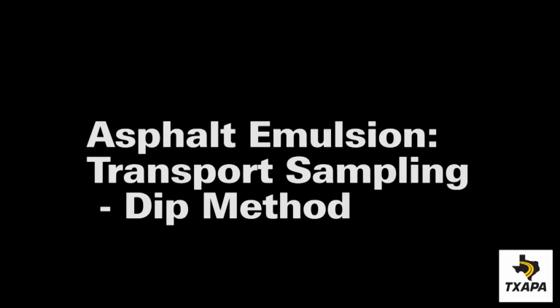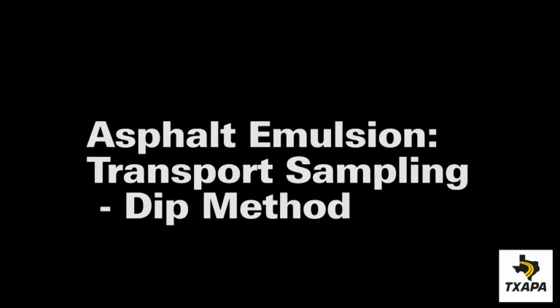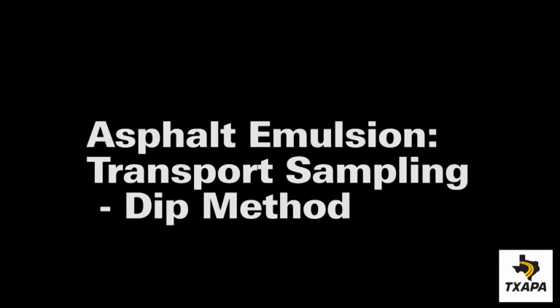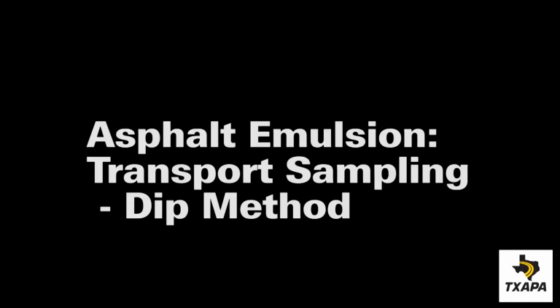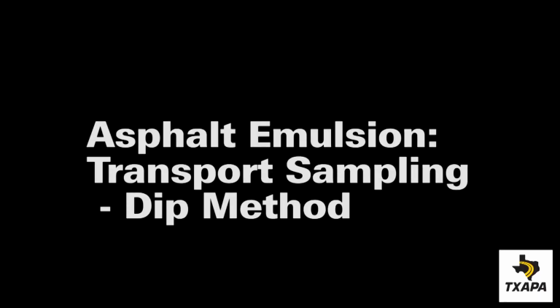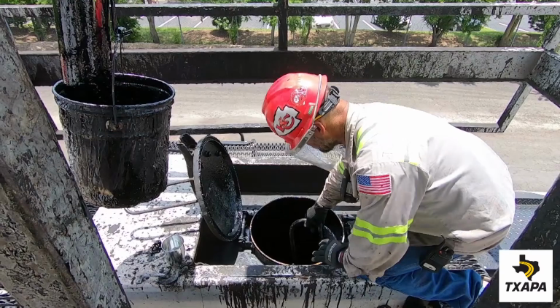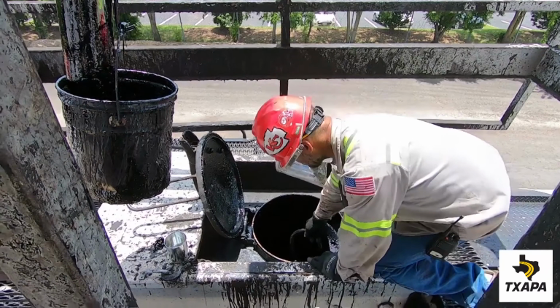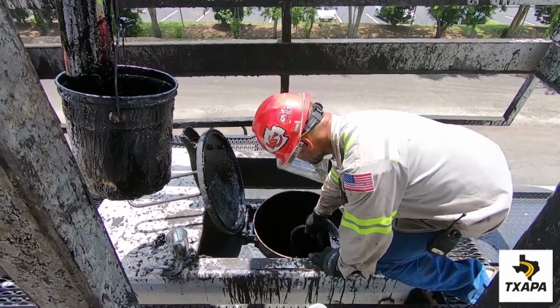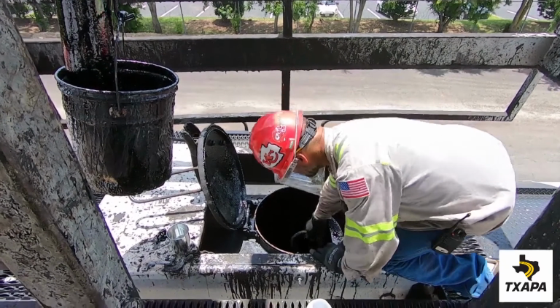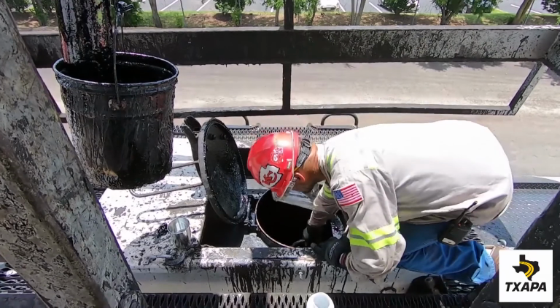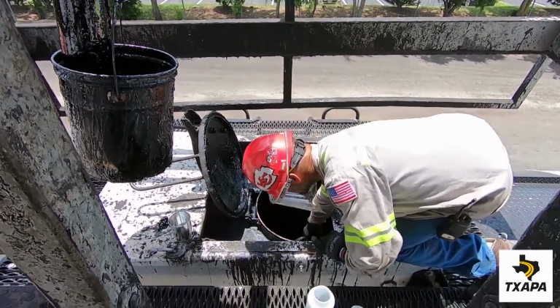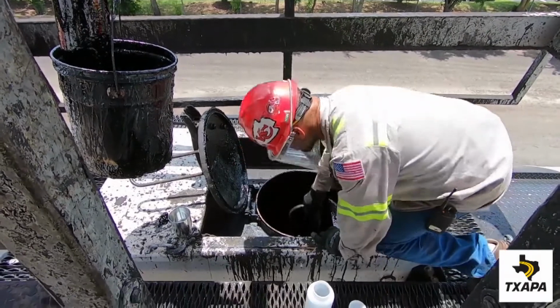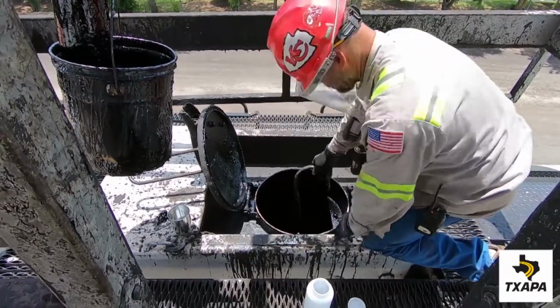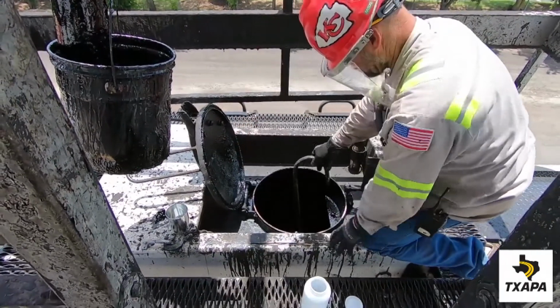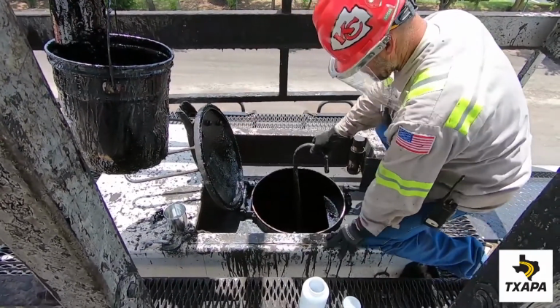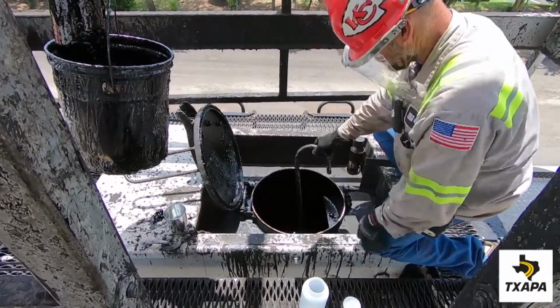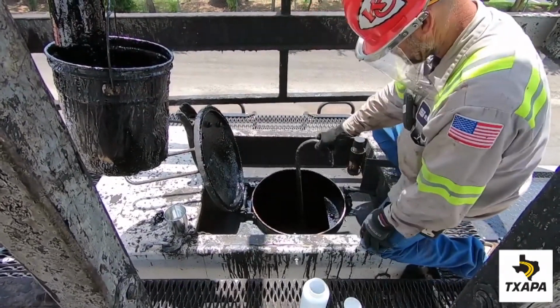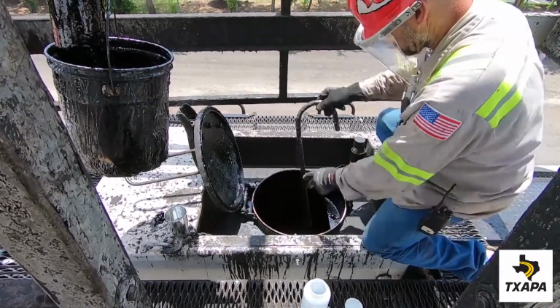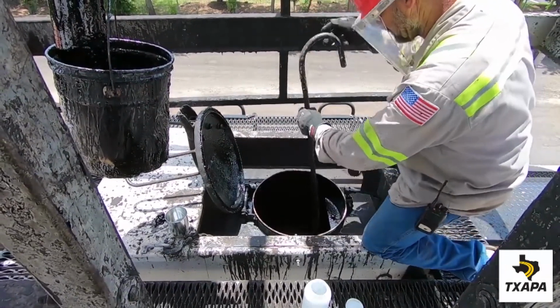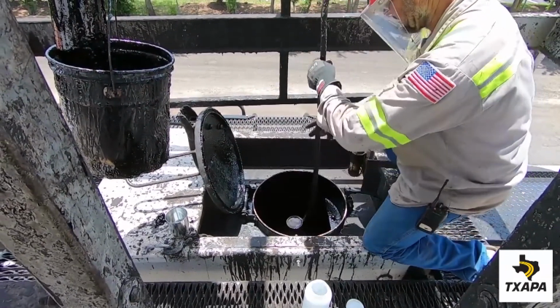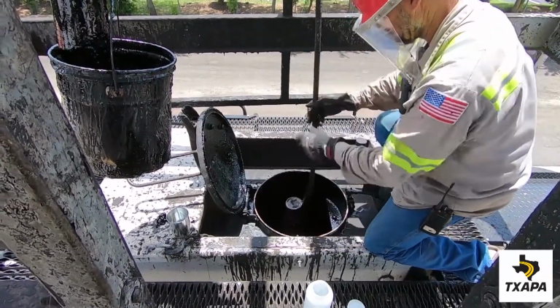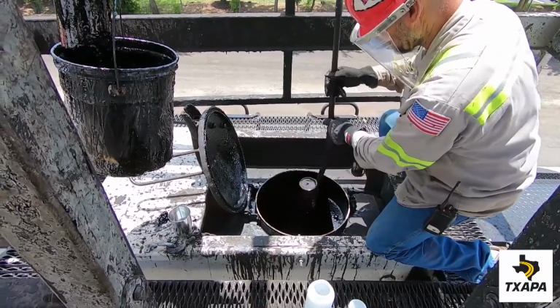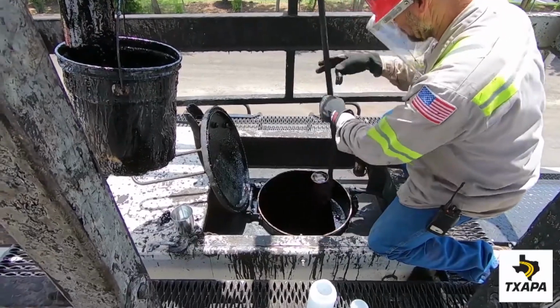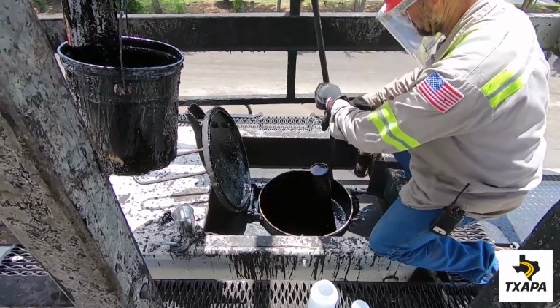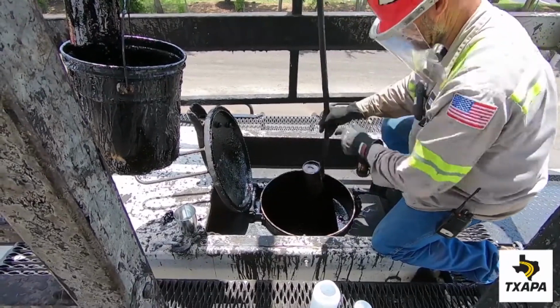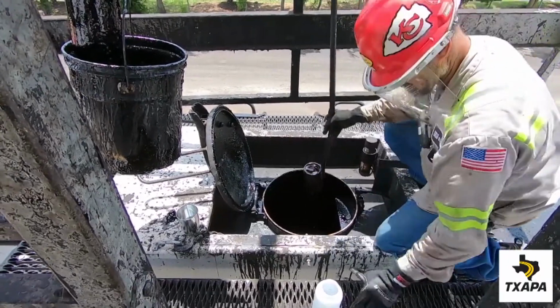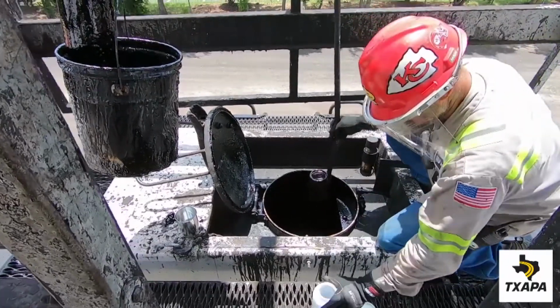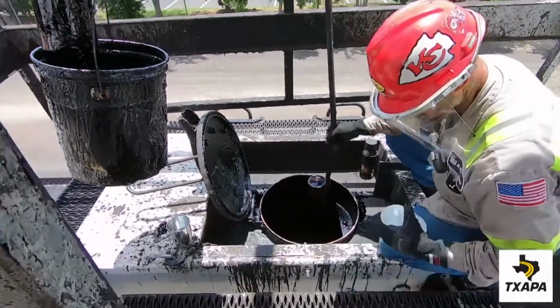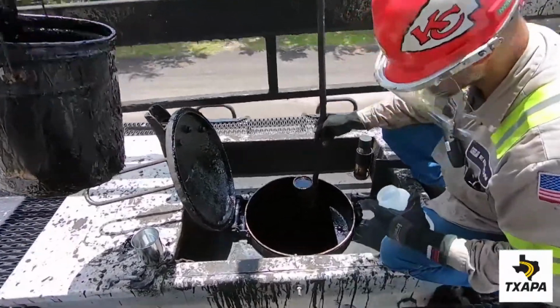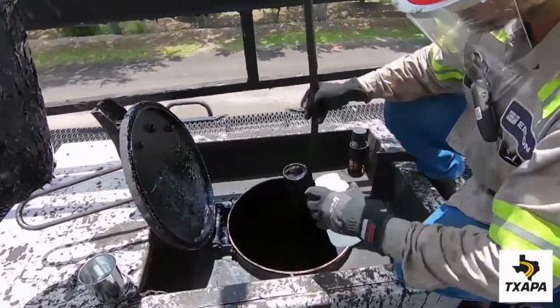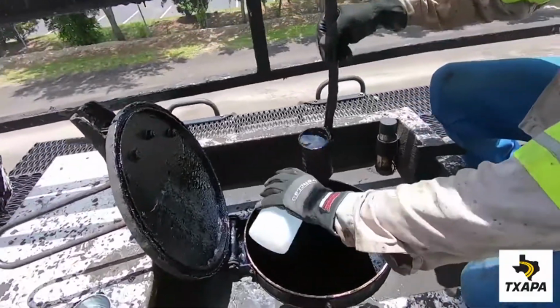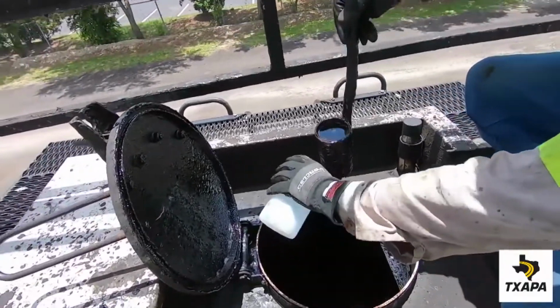Now let's look at sampling from a transport using the dip method. This is not the preferred method because it entails climbing on top of the equipment, but it can be used in a pinch. The technician, using a dipper, dips into the material and then fills the container.